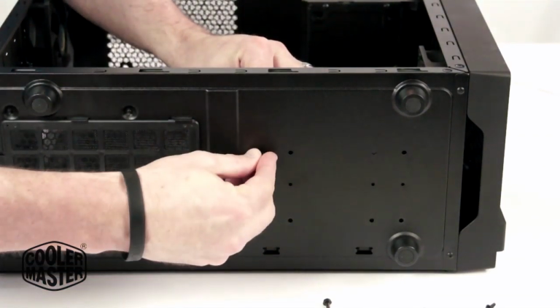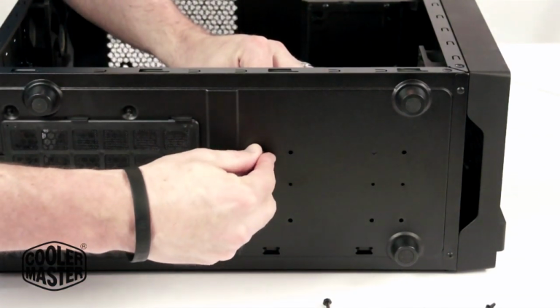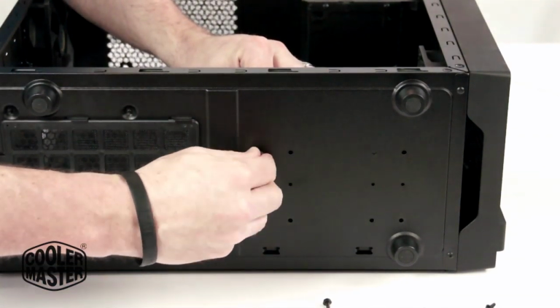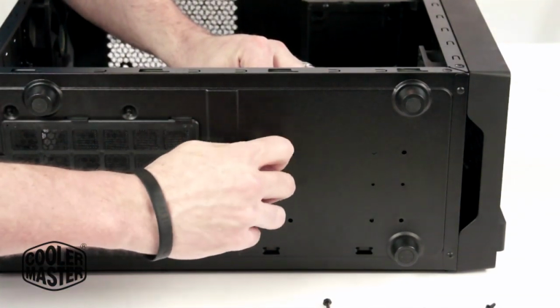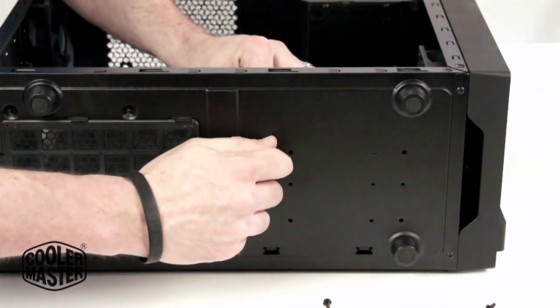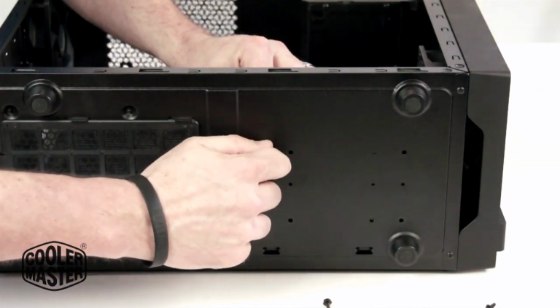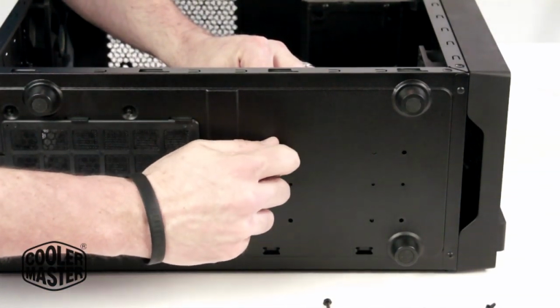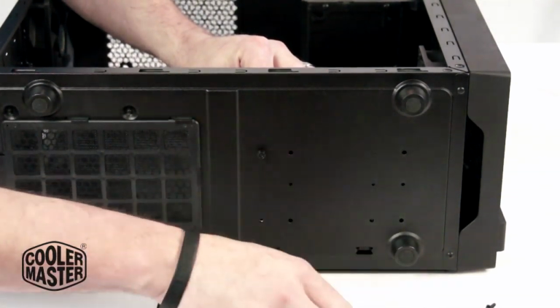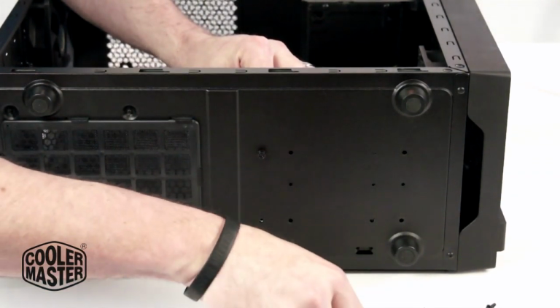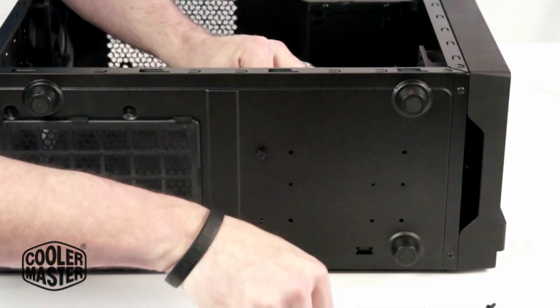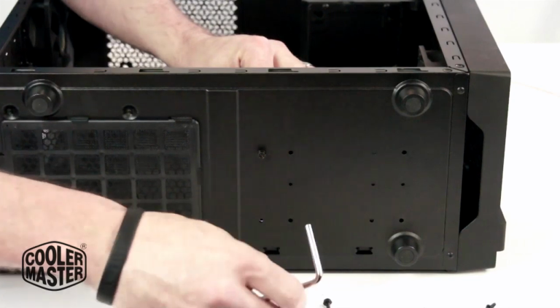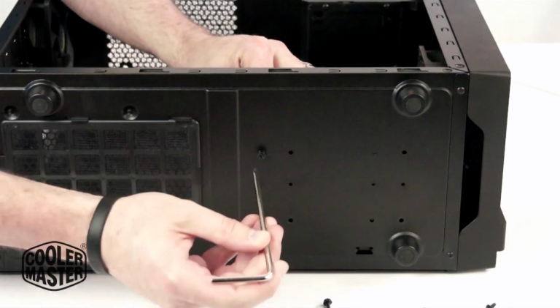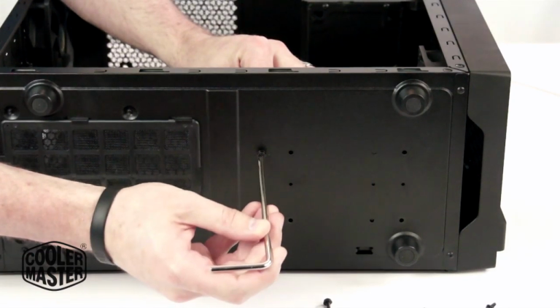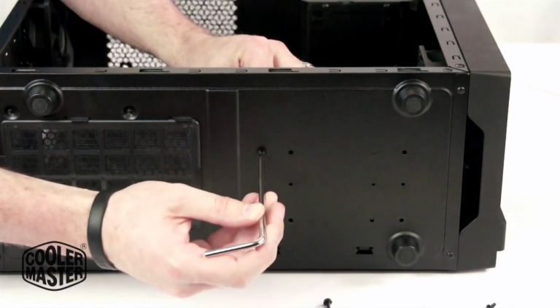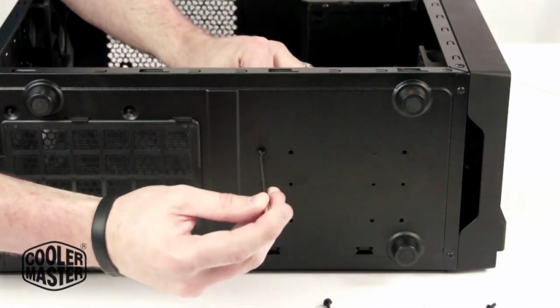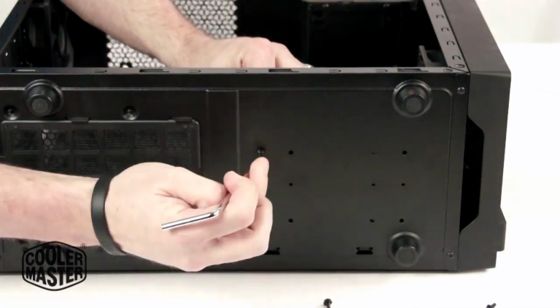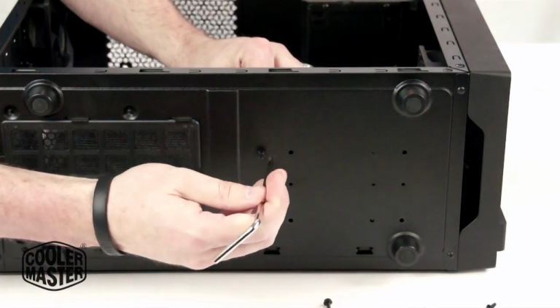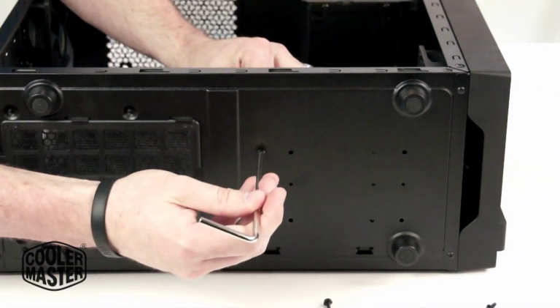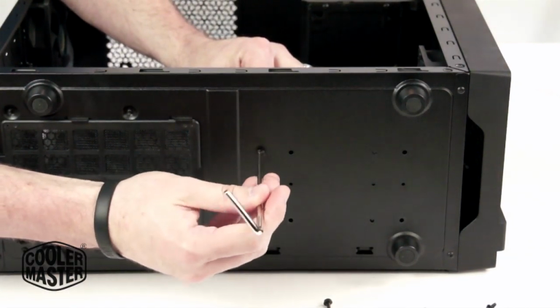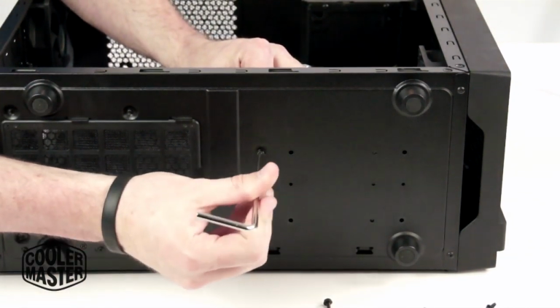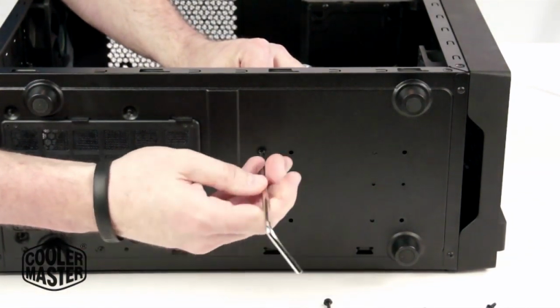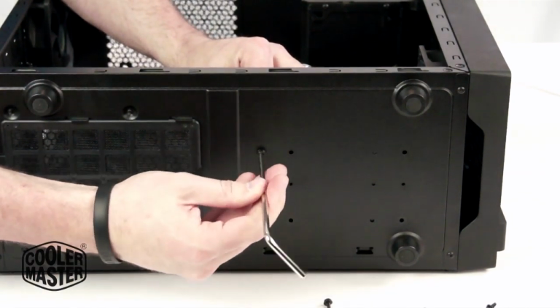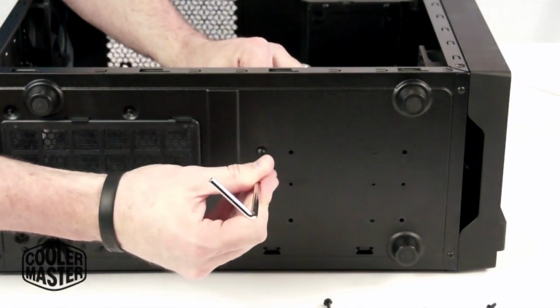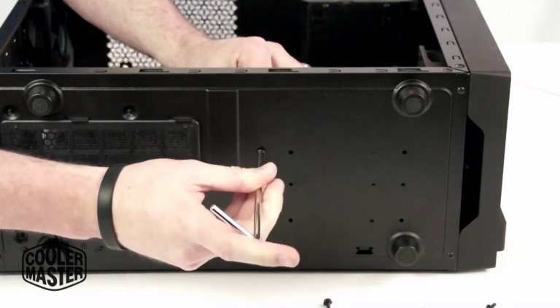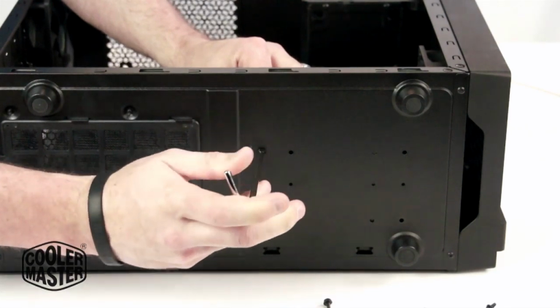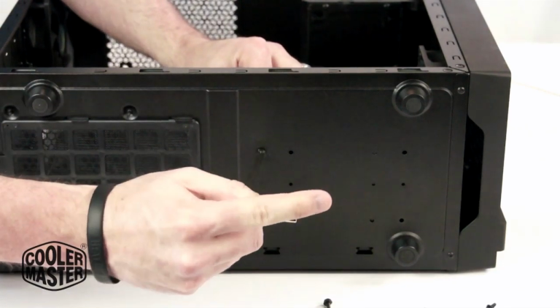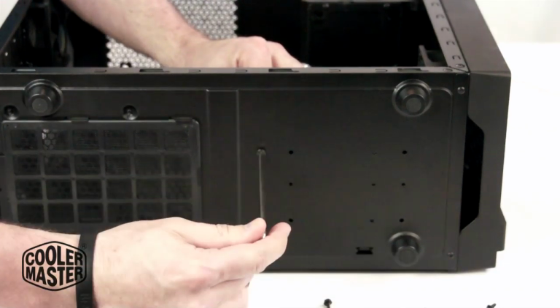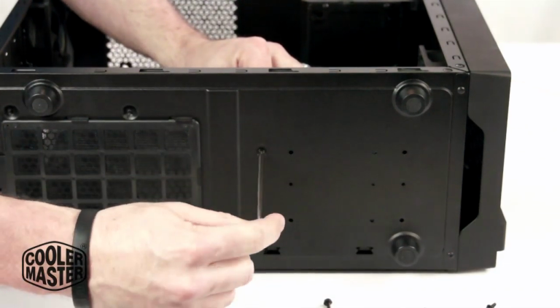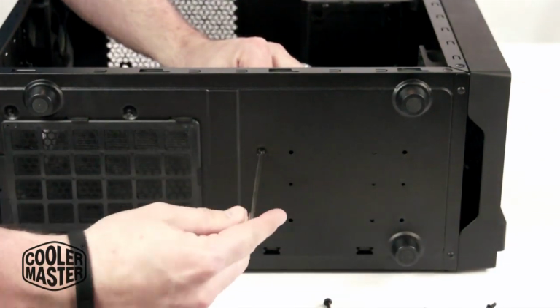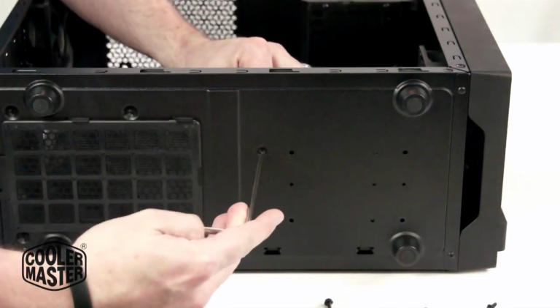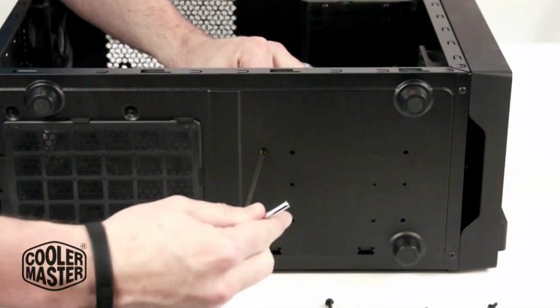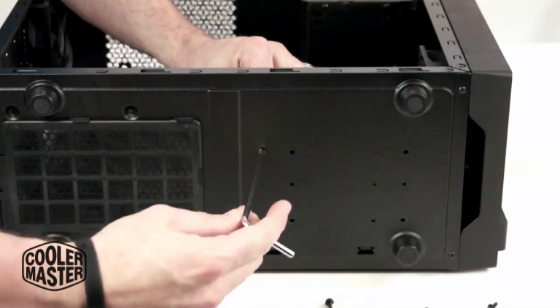So as you can see, I just removed the screws and I'm installing it about an inch over from where it was previously. It's not a big jump, but it's enough to get the radiator into the front.